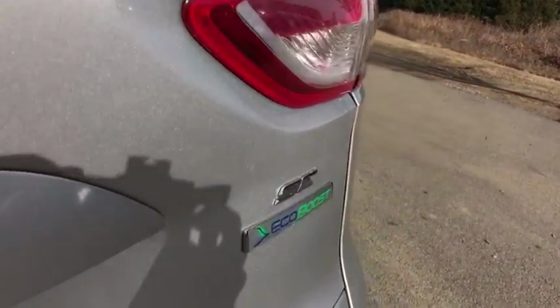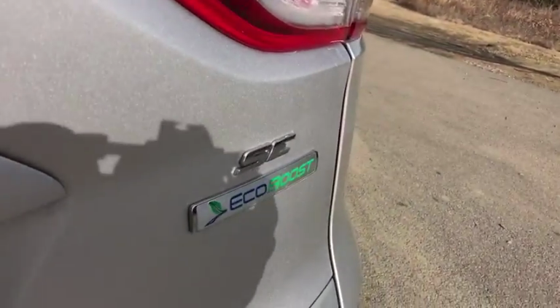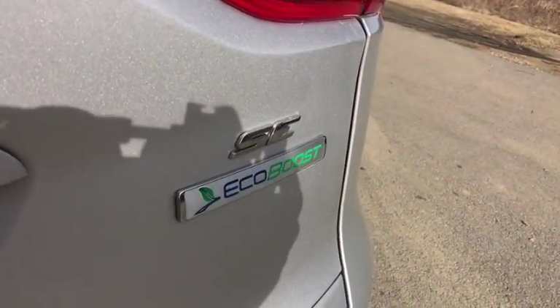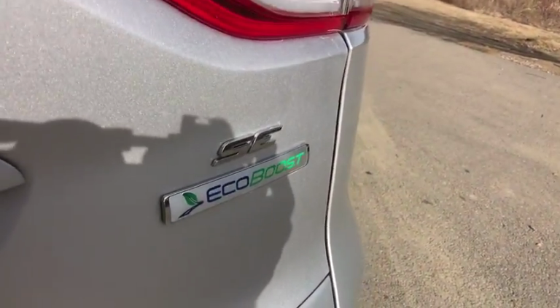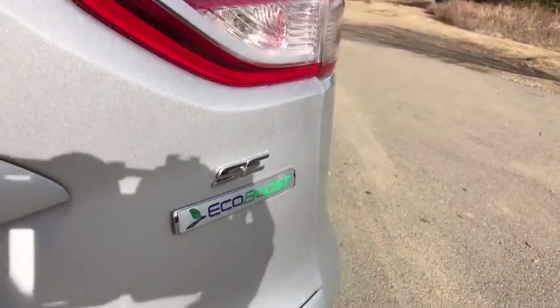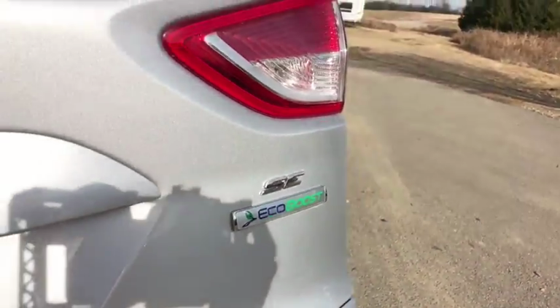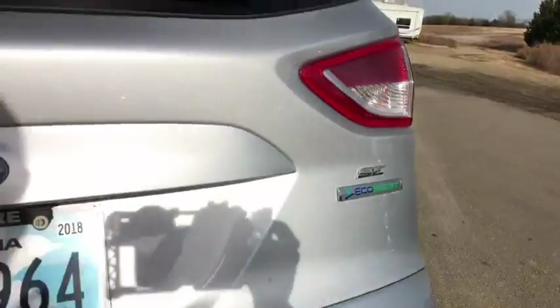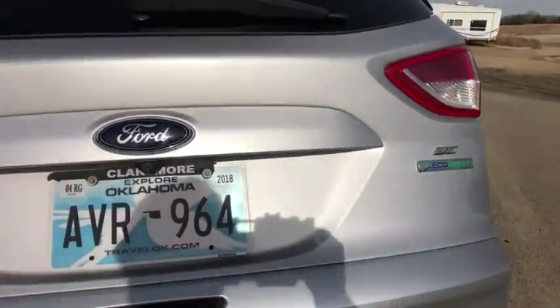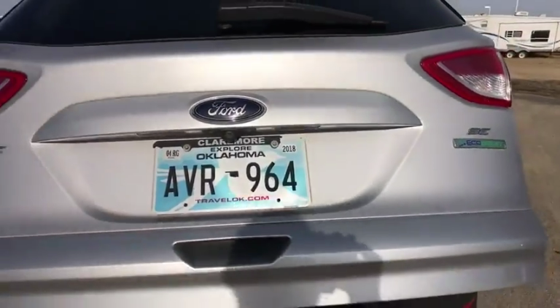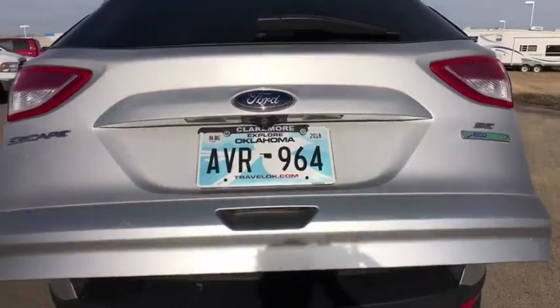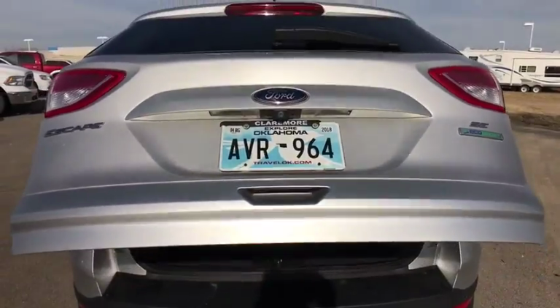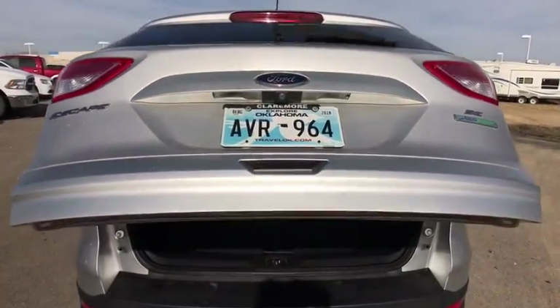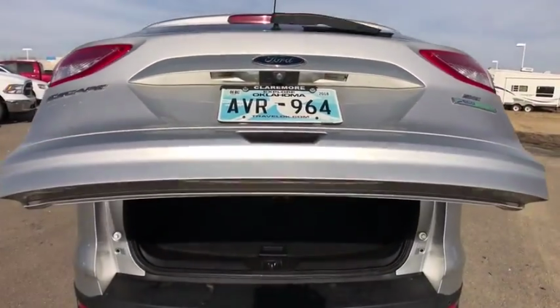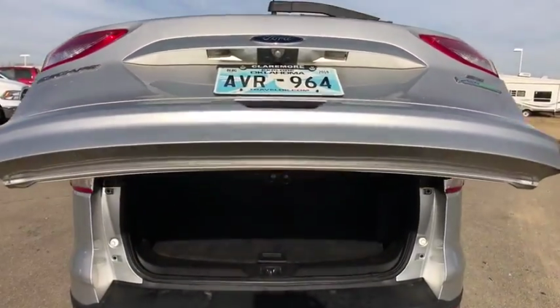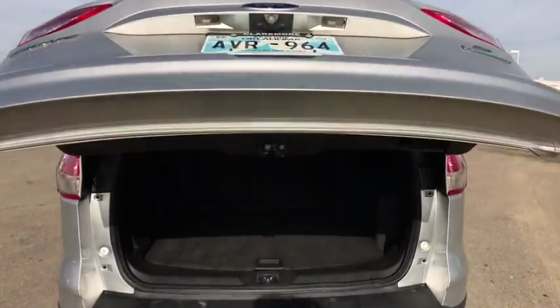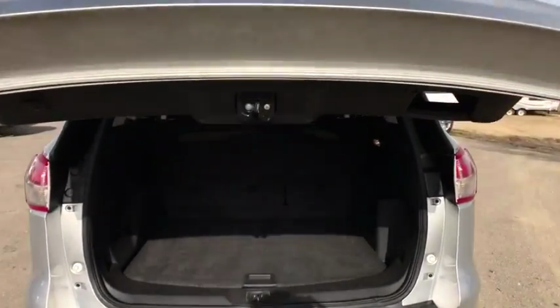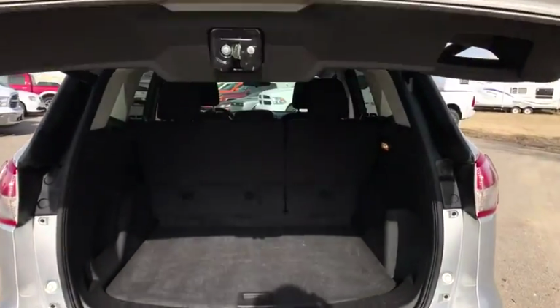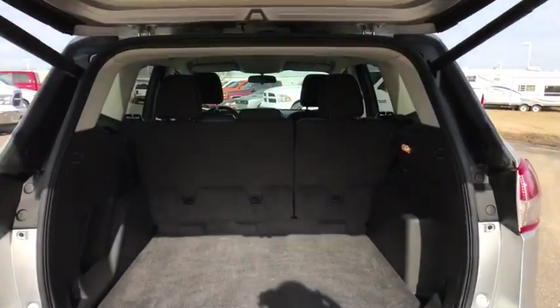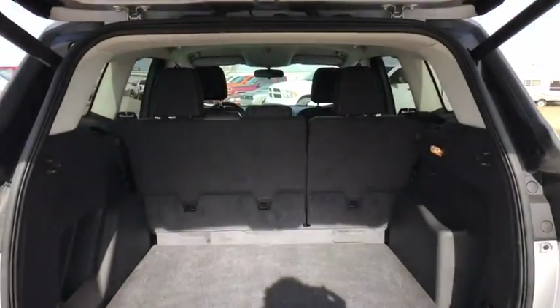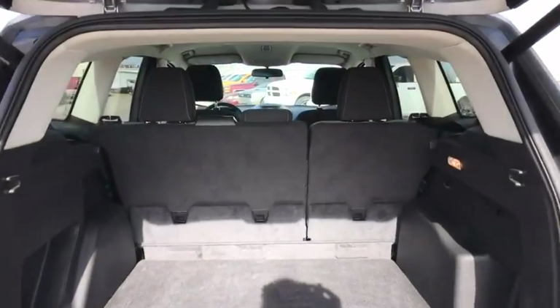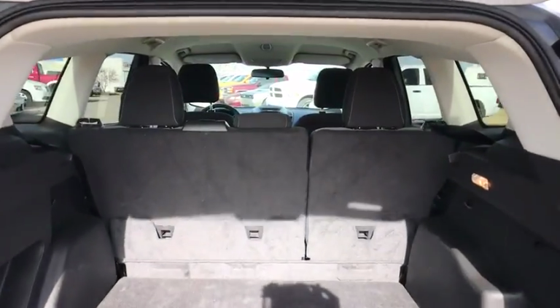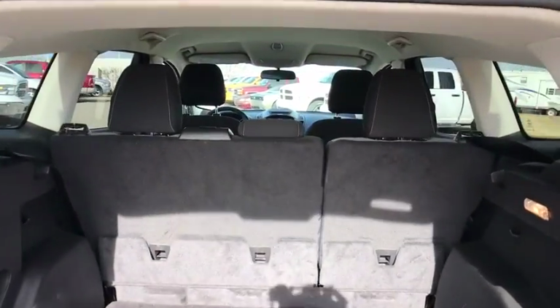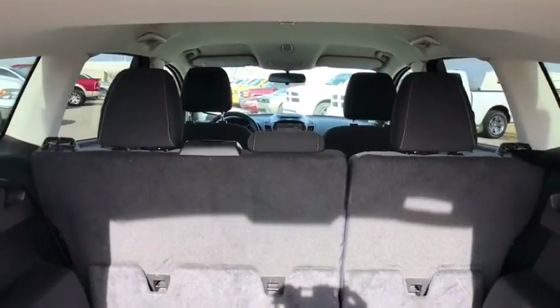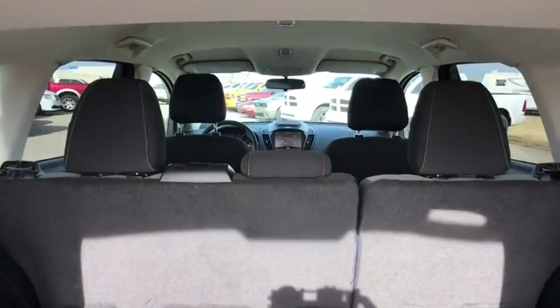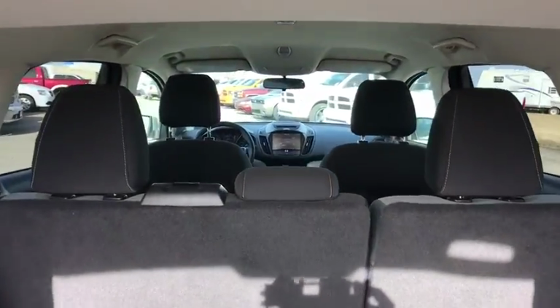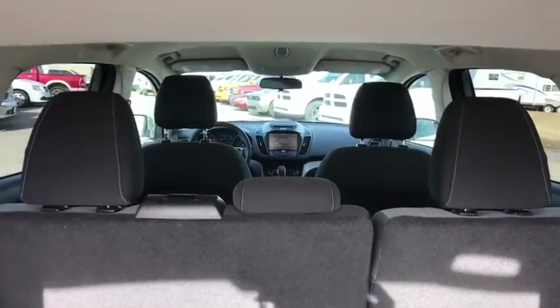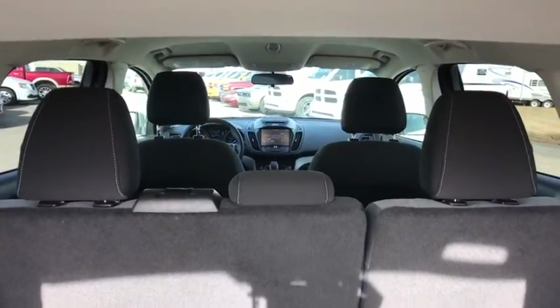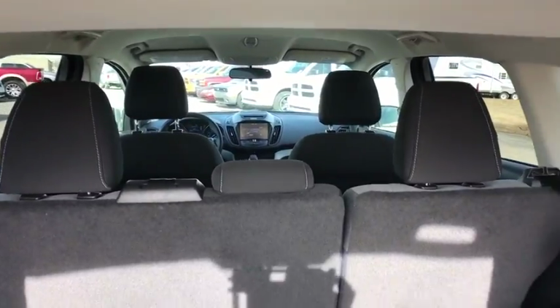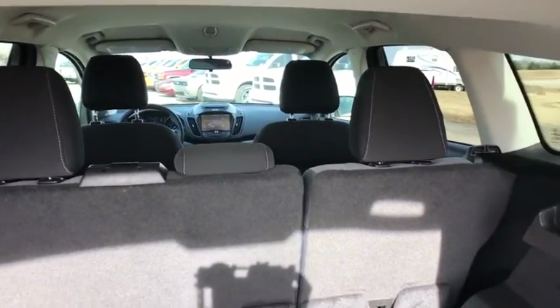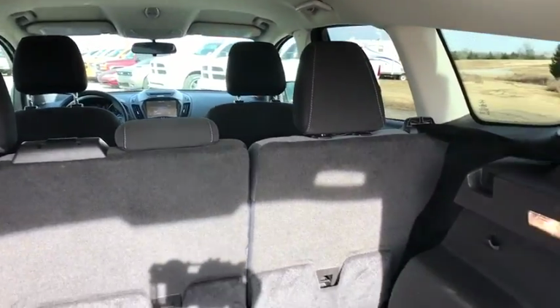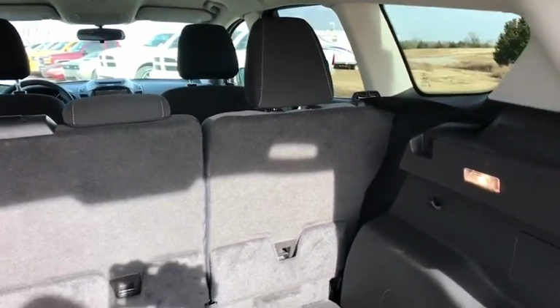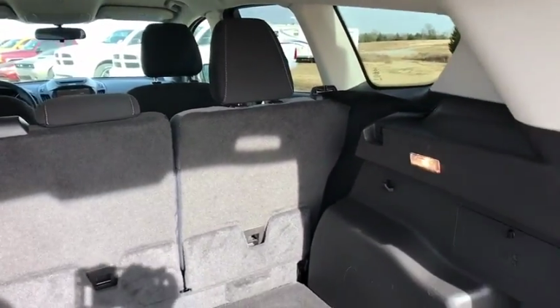Electronic stability control, trip computer, brake assist, remote keyless entry, tachometer, panic alarm, overhead console, driver vanity mirror, power driver's seat.